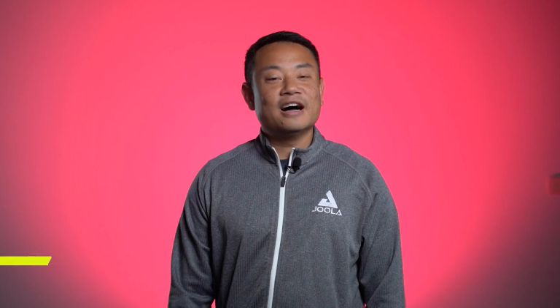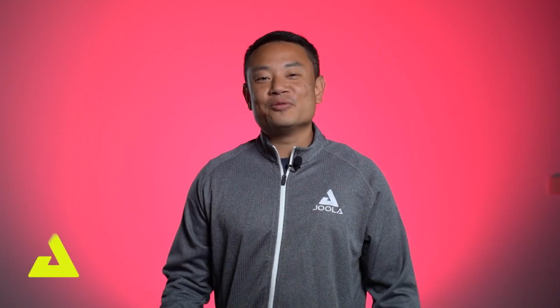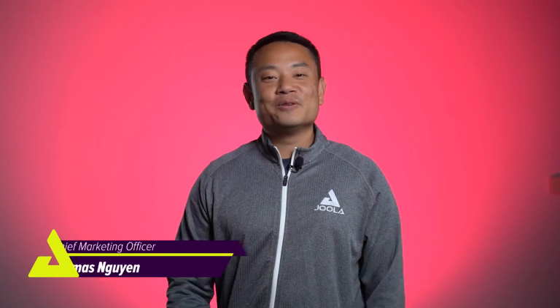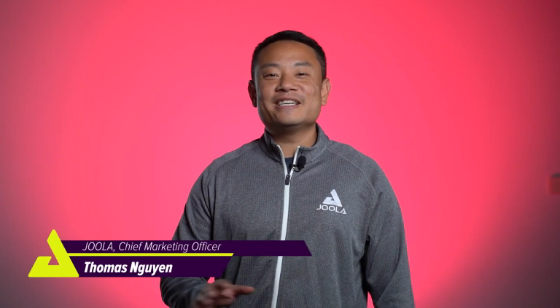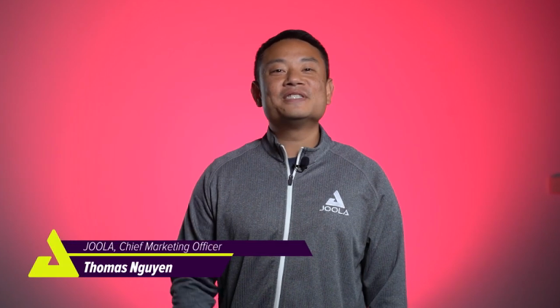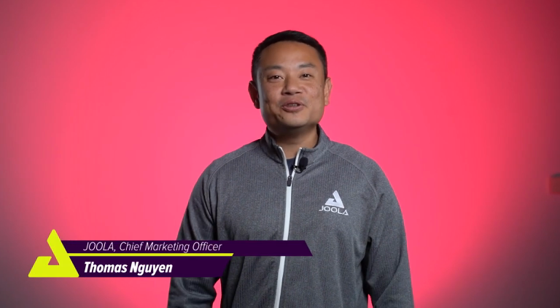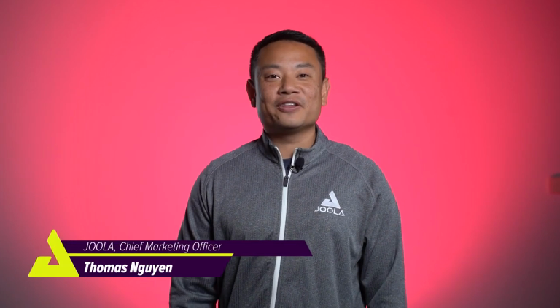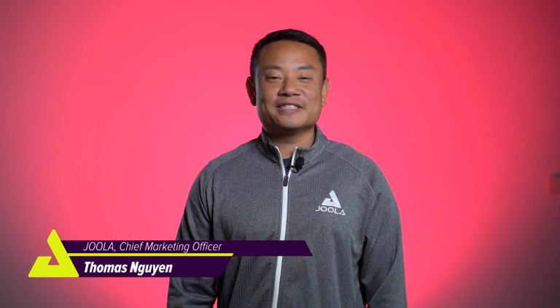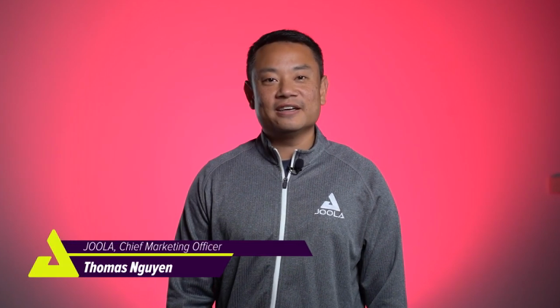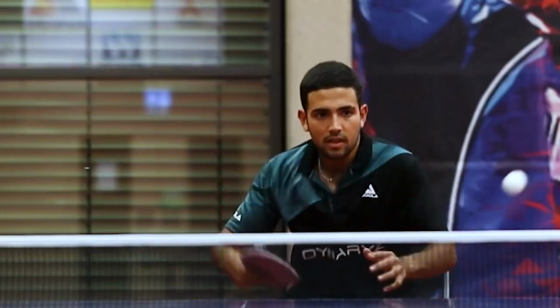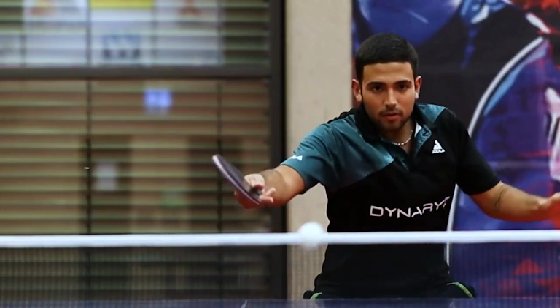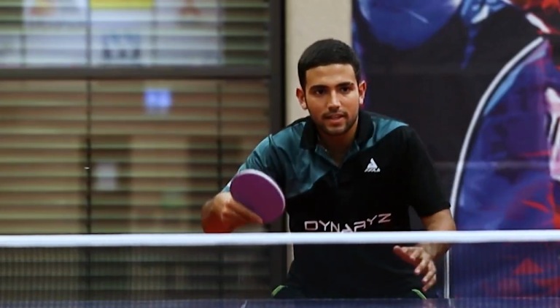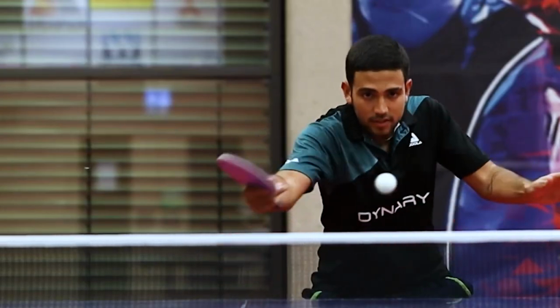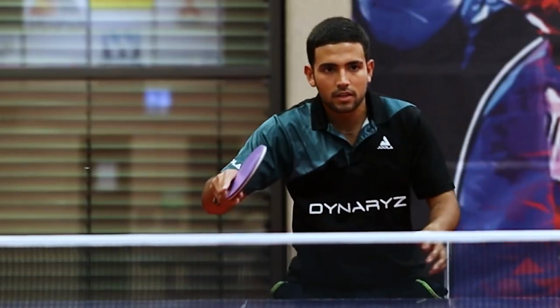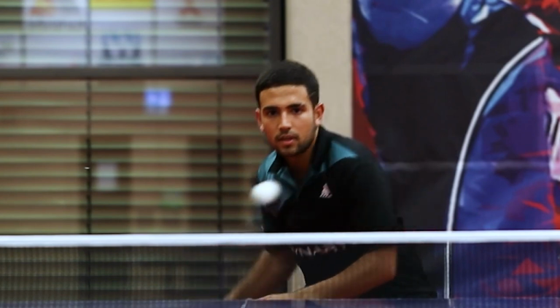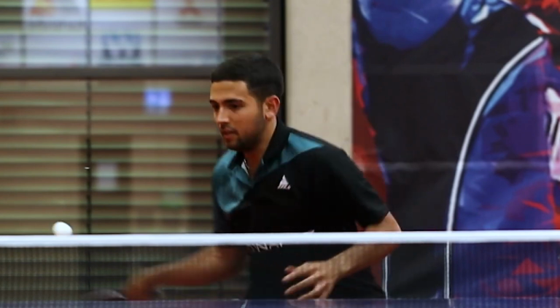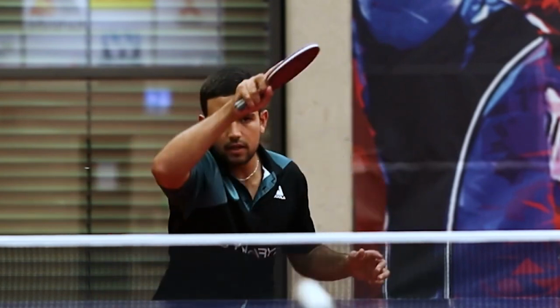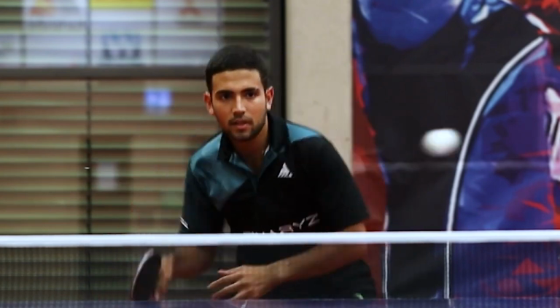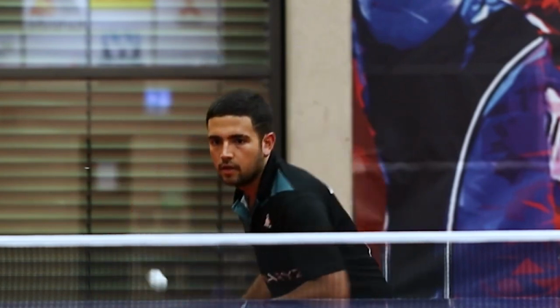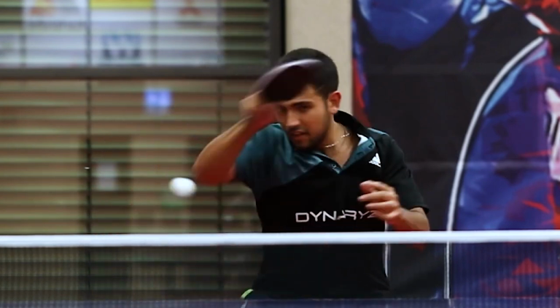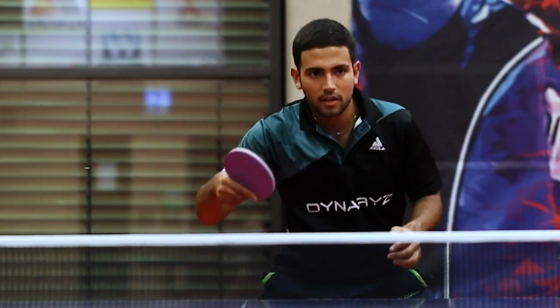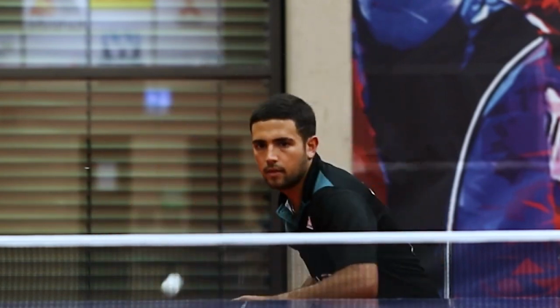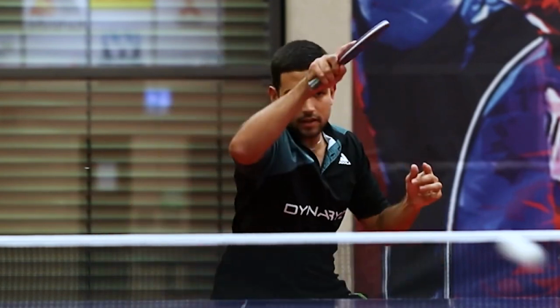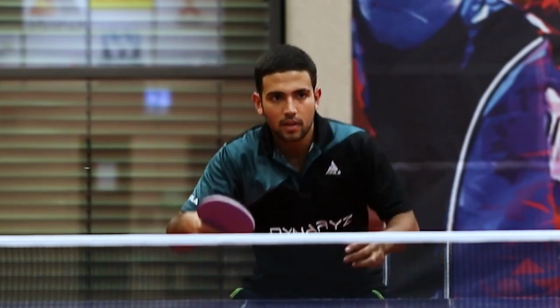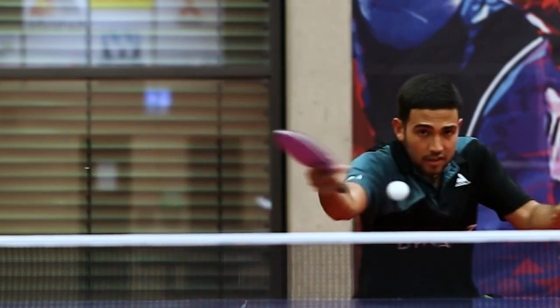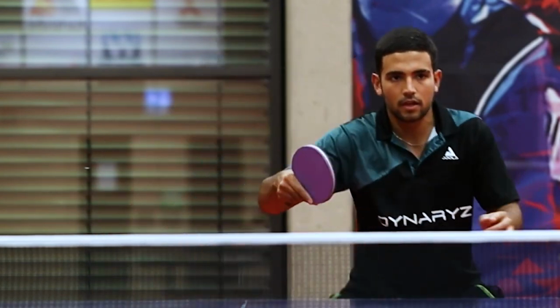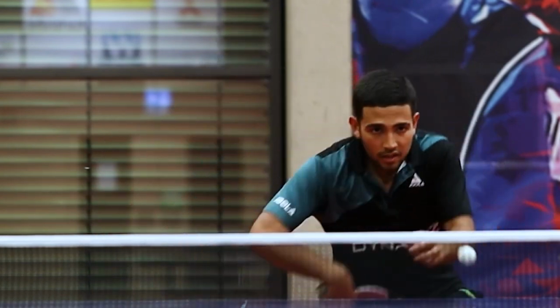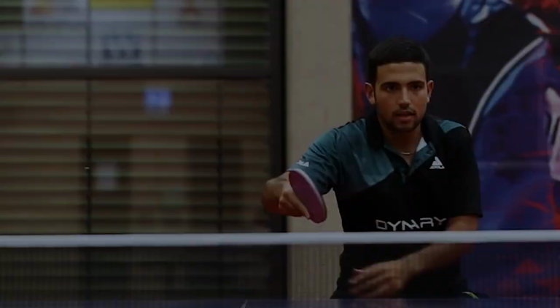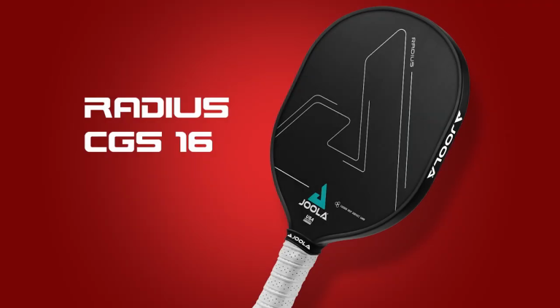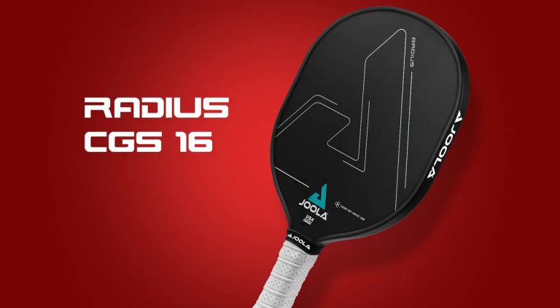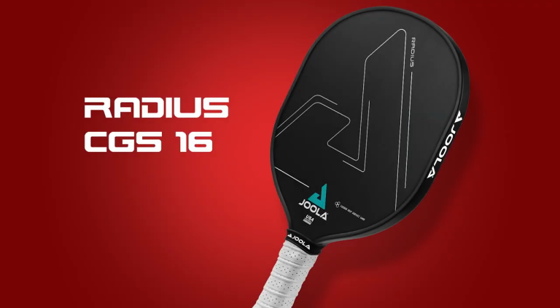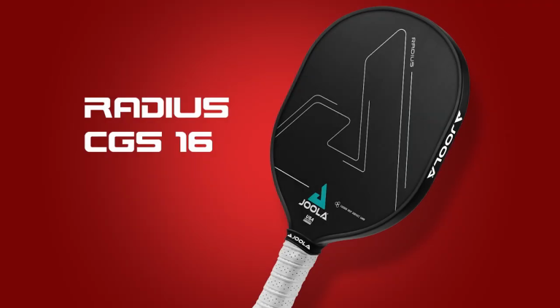Hi everyone, we're excited to announce two new product launches today. Building on our years of experience in the table tennis industry, we came out with the pickleball paddle whose shape was inspired by our table tennis racket, the Radius CGS-16.